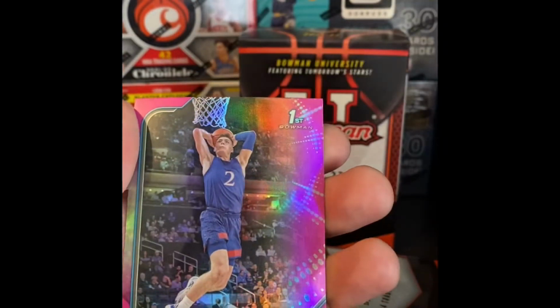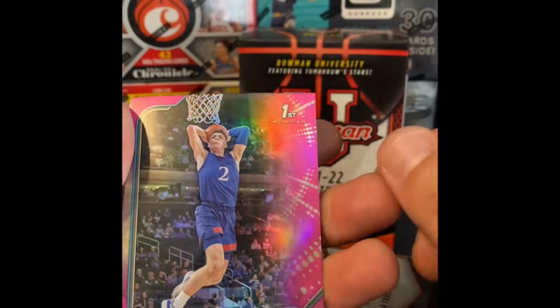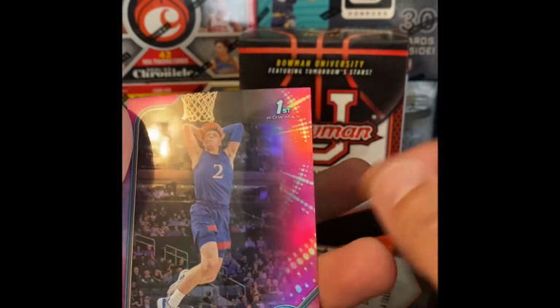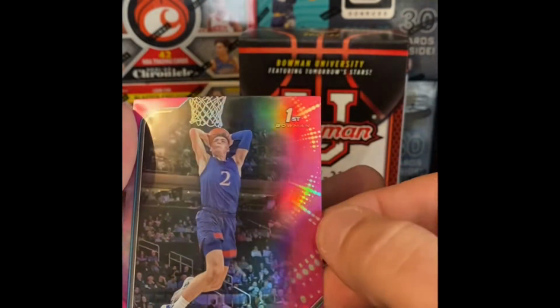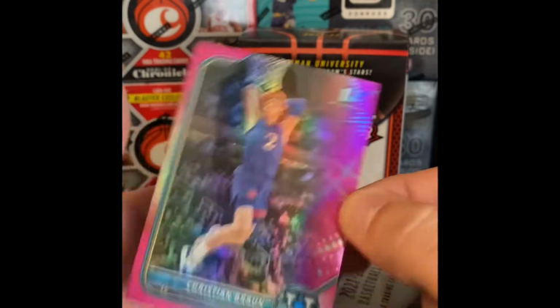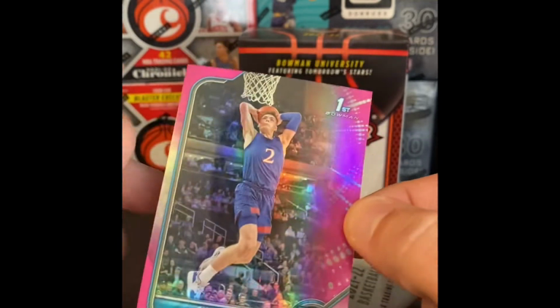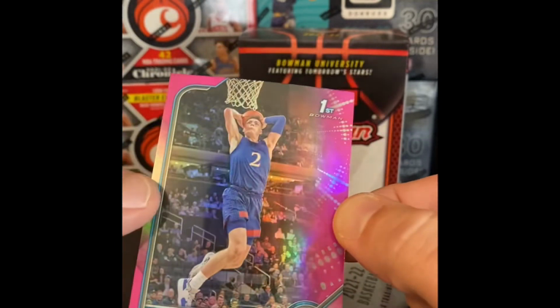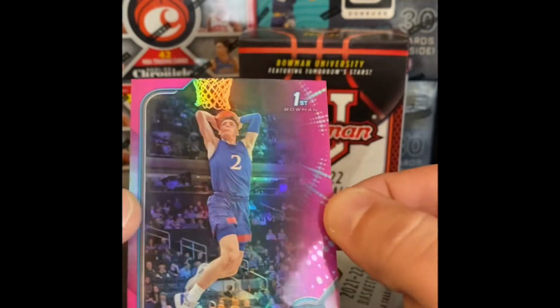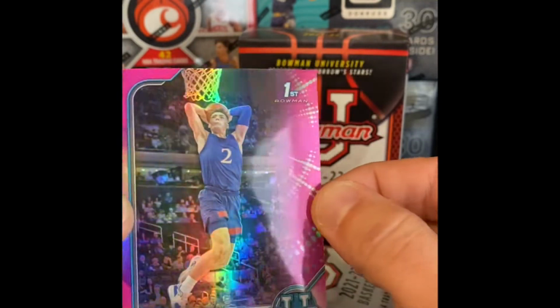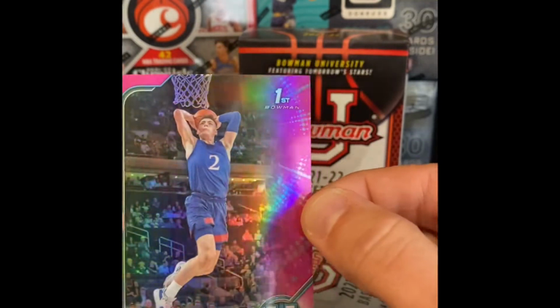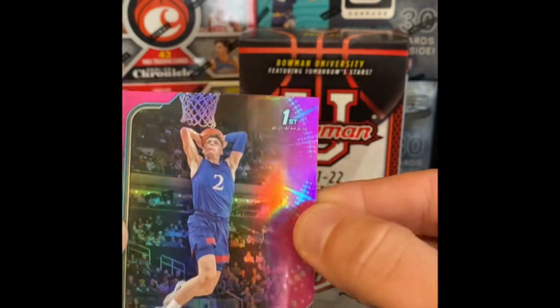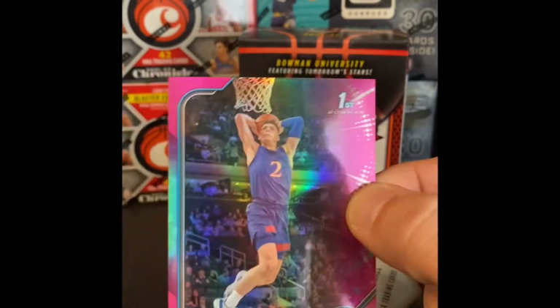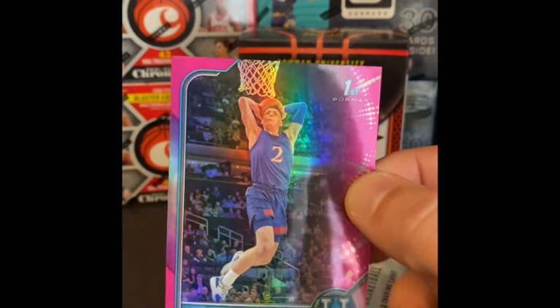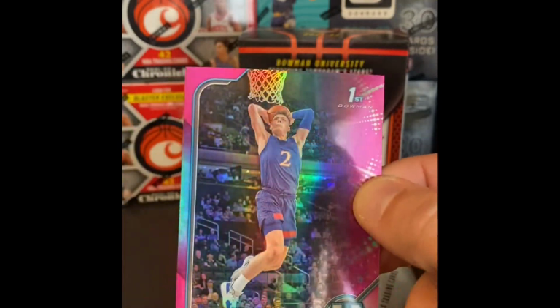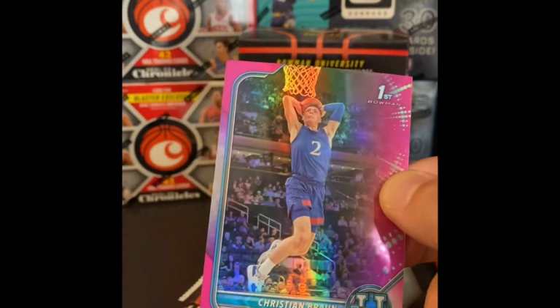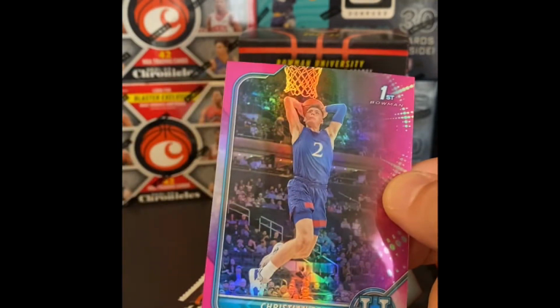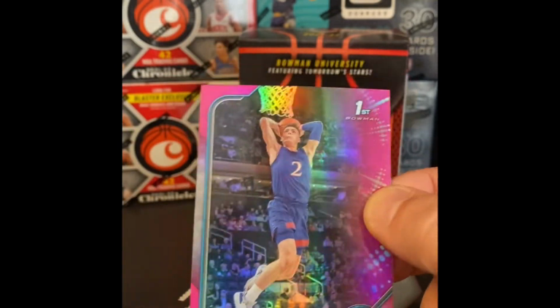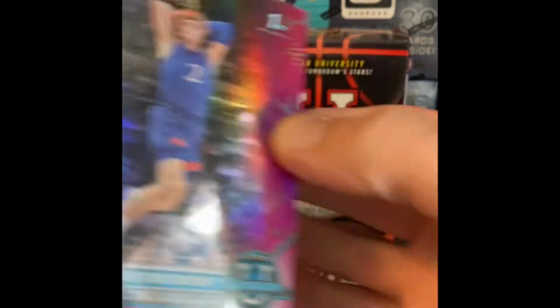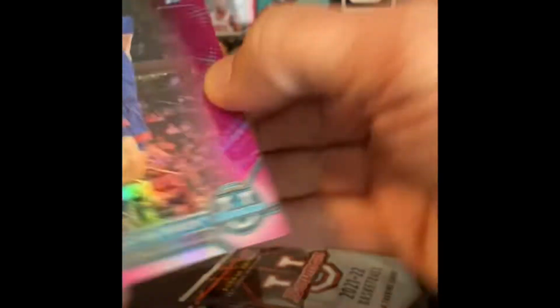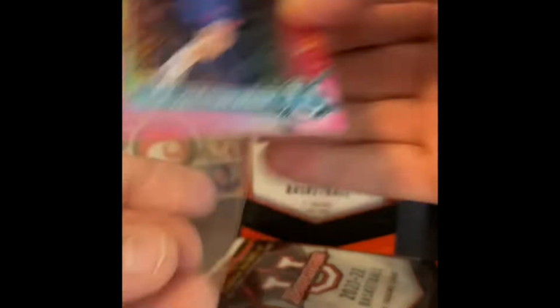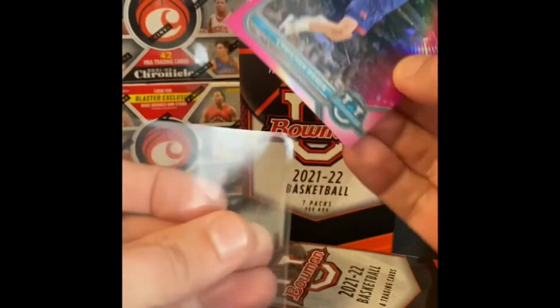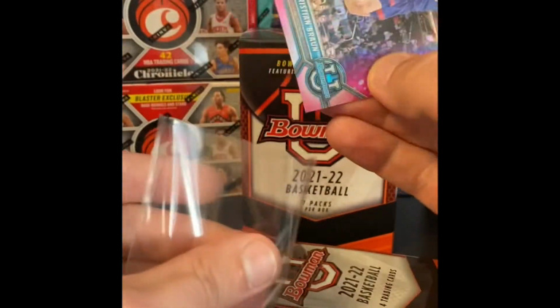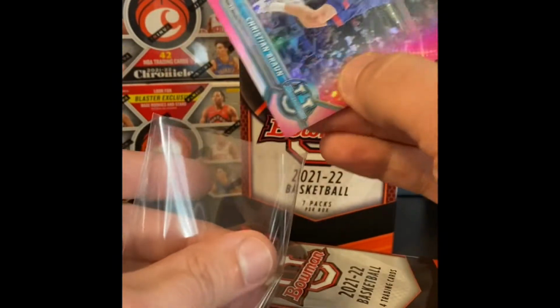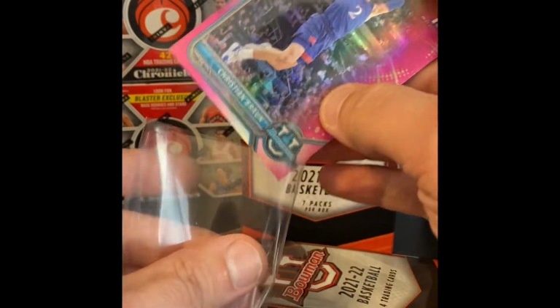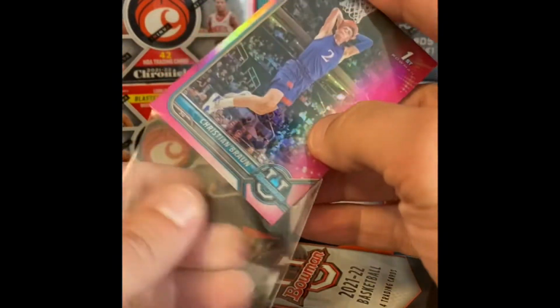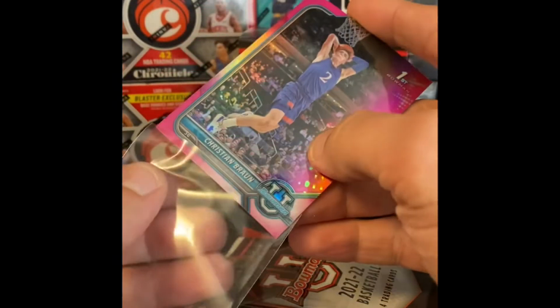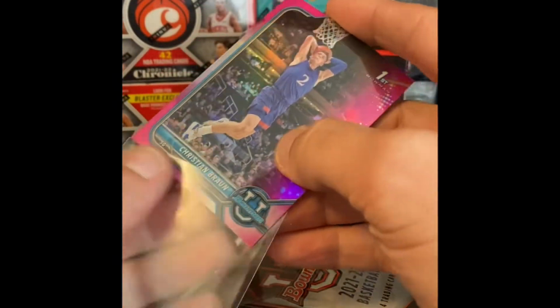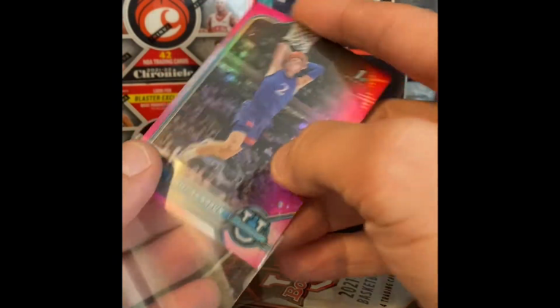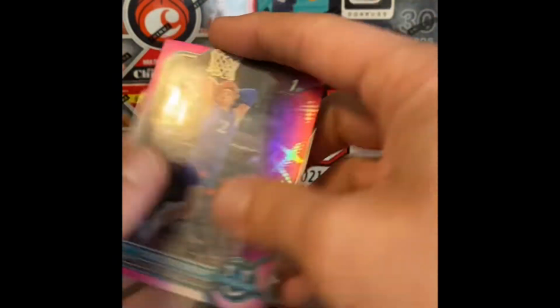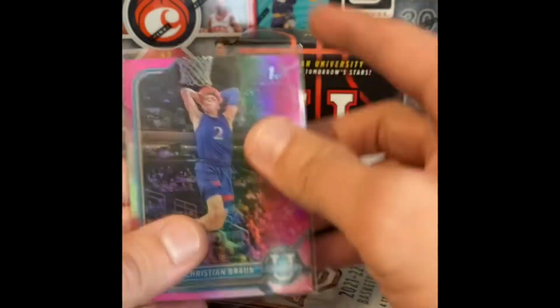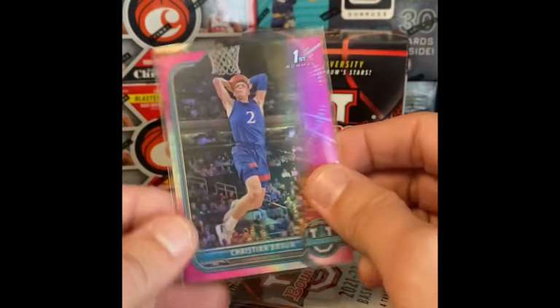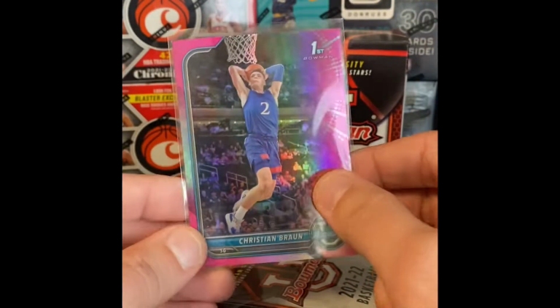Our pink Bowman first is Christian Braun. So this is an unlicensed product, so you don't get the jerseys on there.